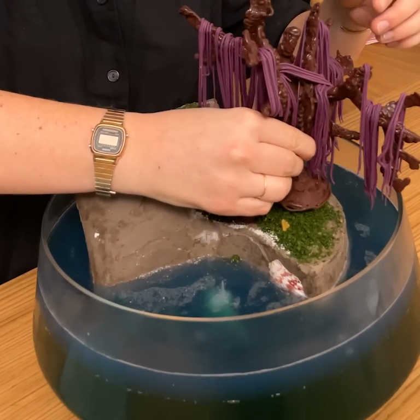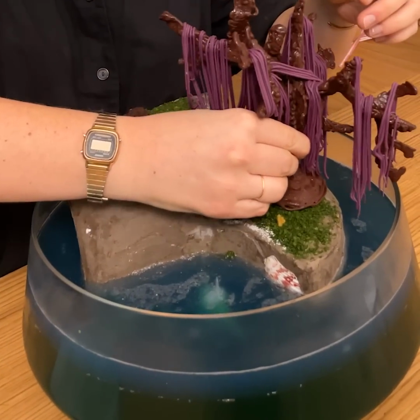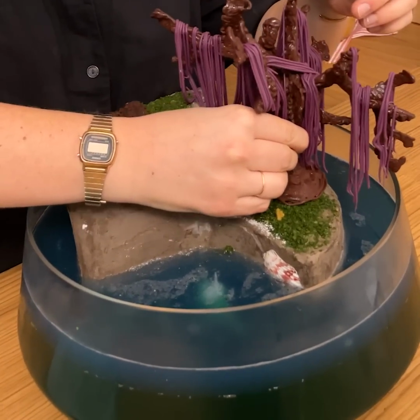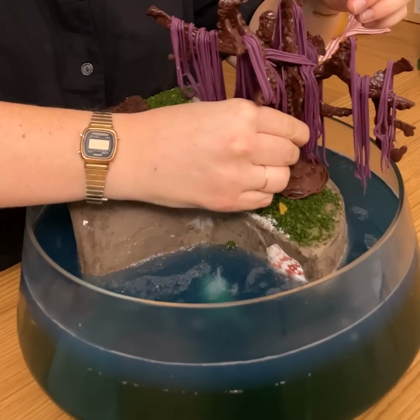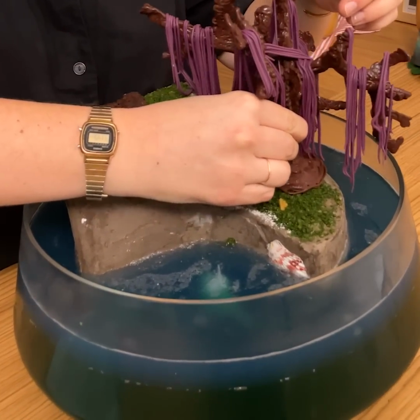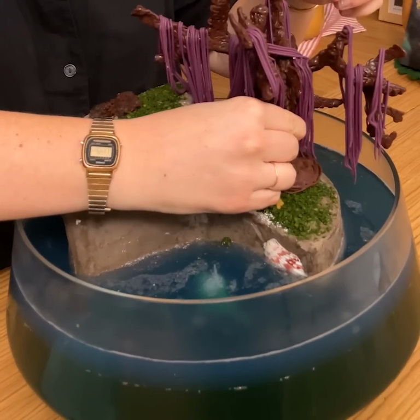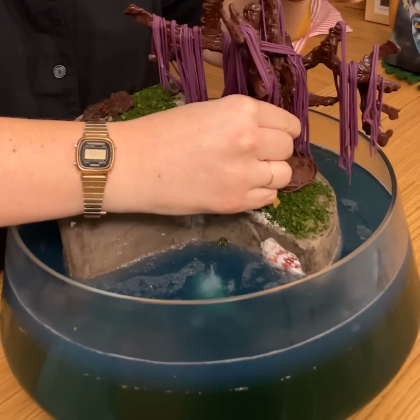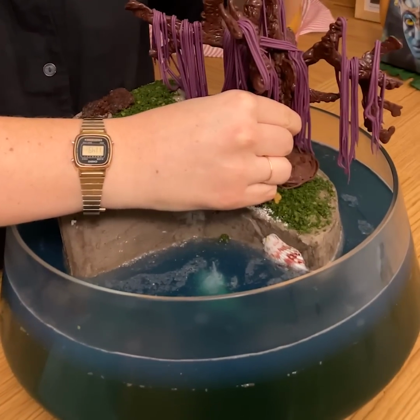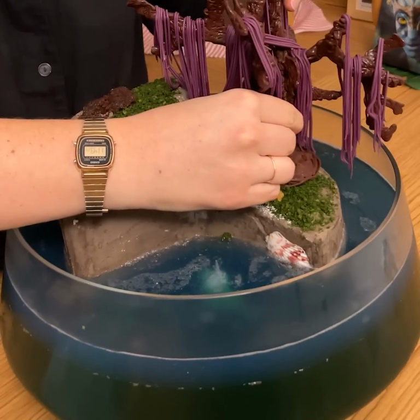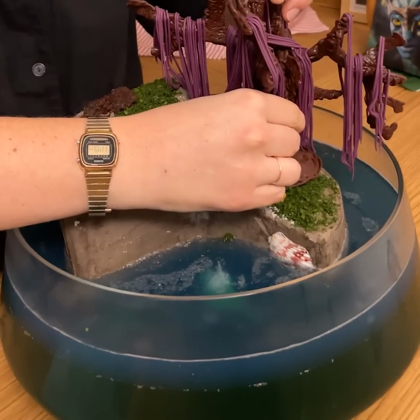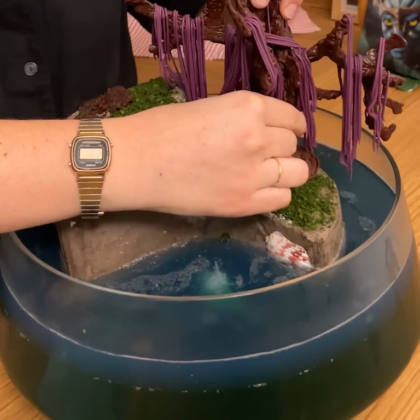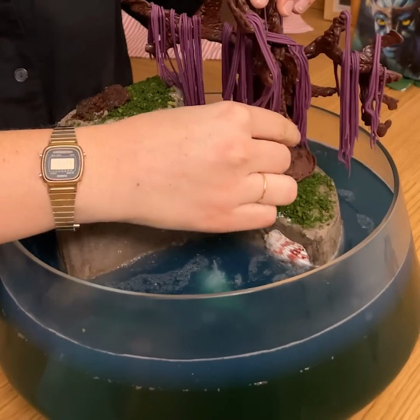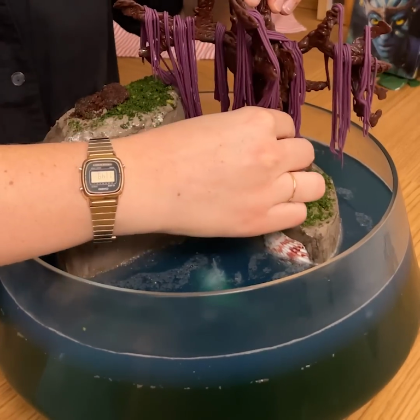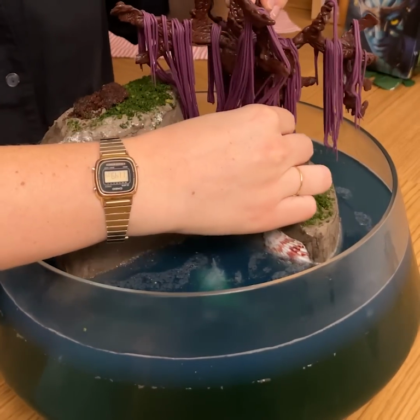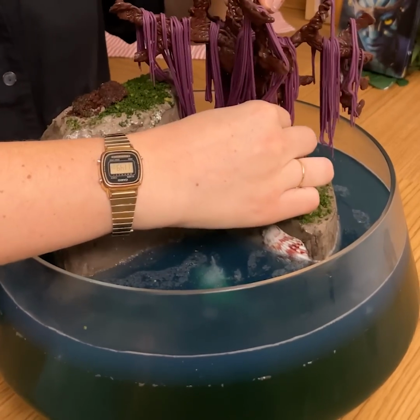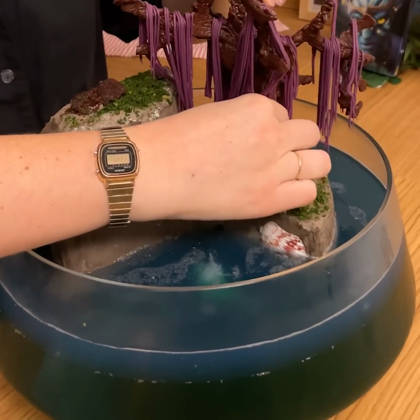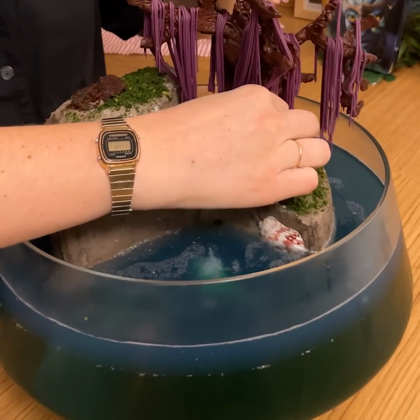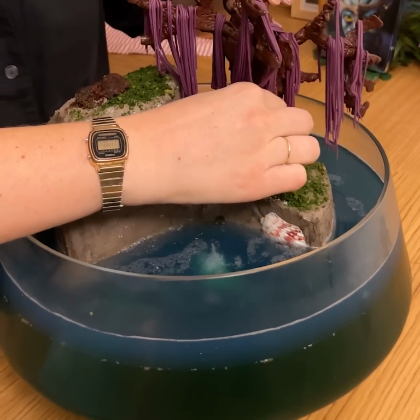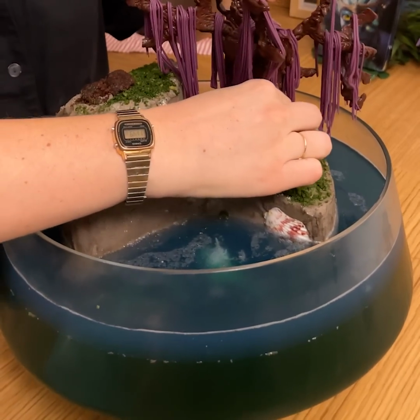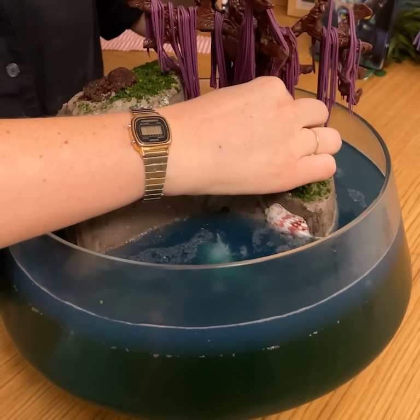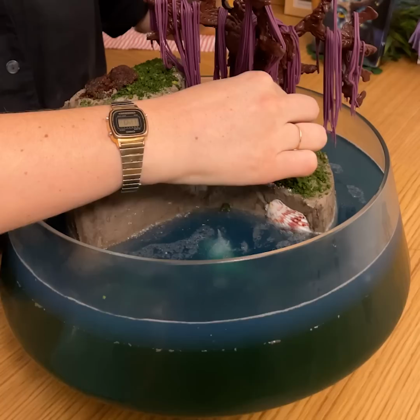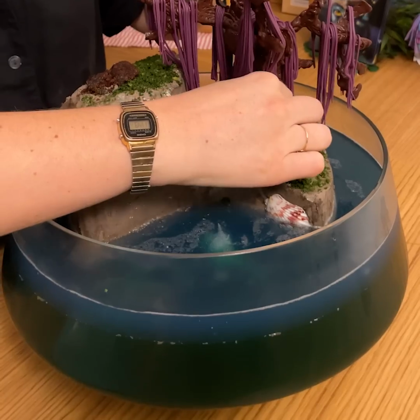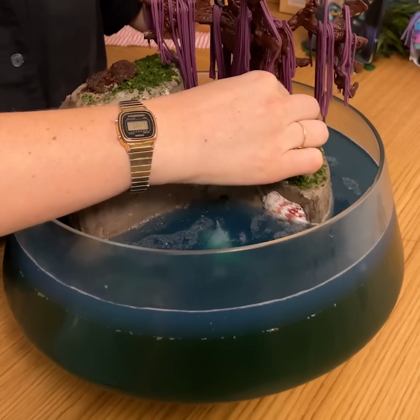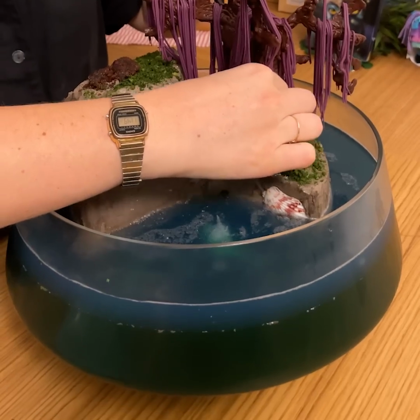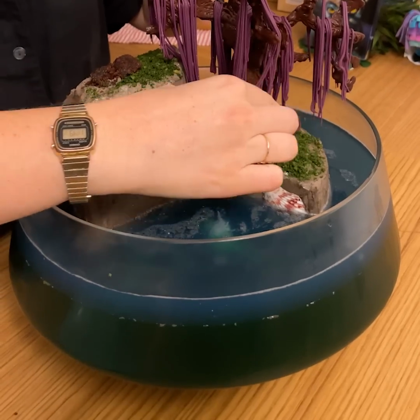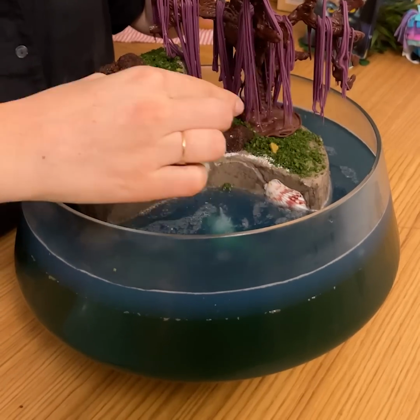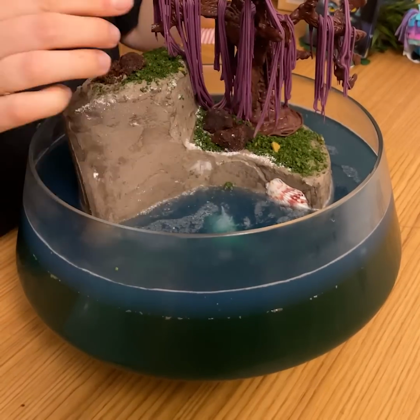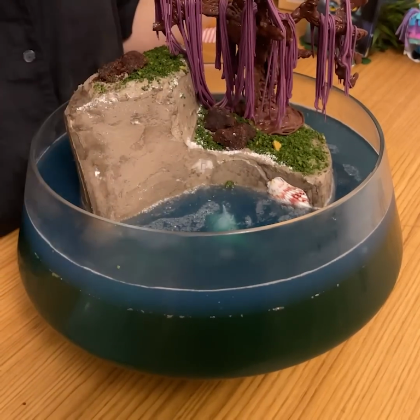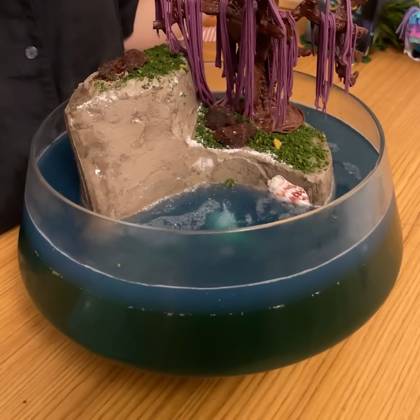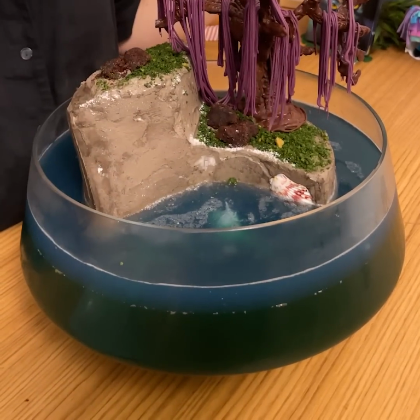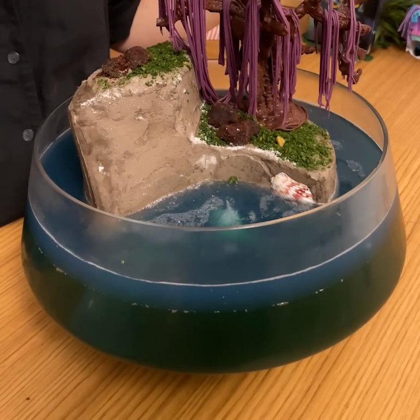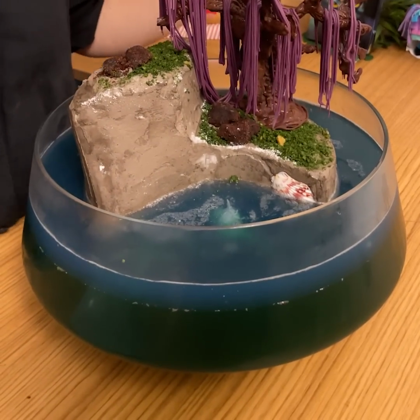We're going to put it here. Make sure that it stays on the mousse. Perfect — look at this amazing result.